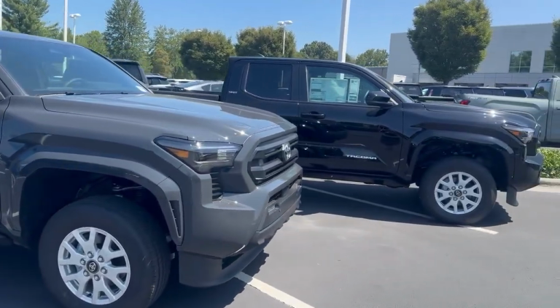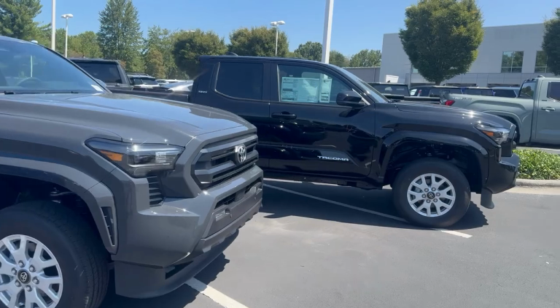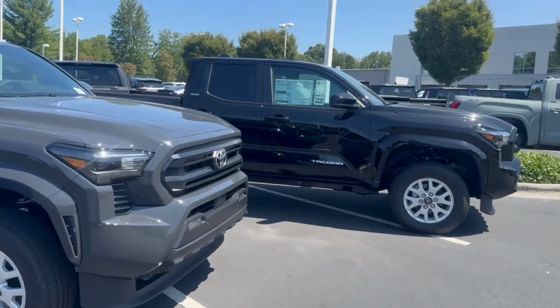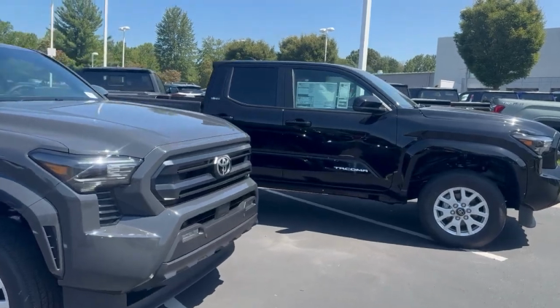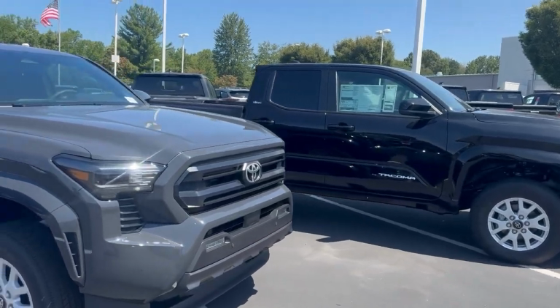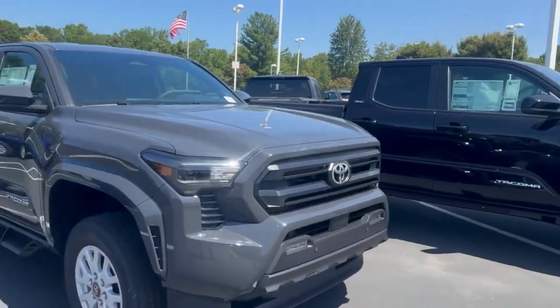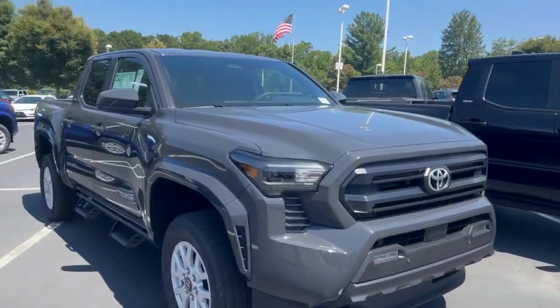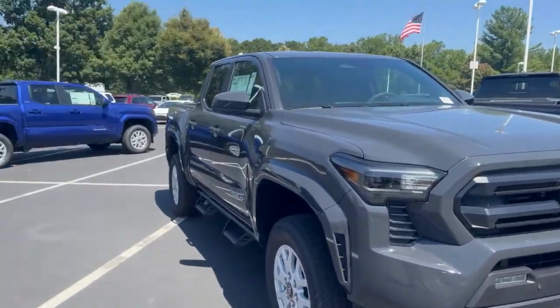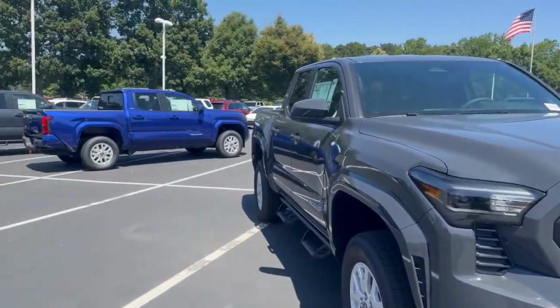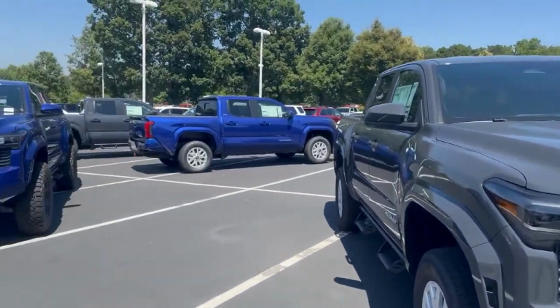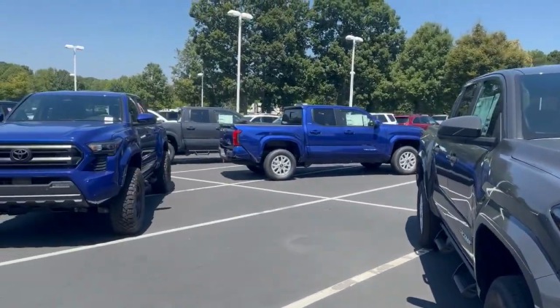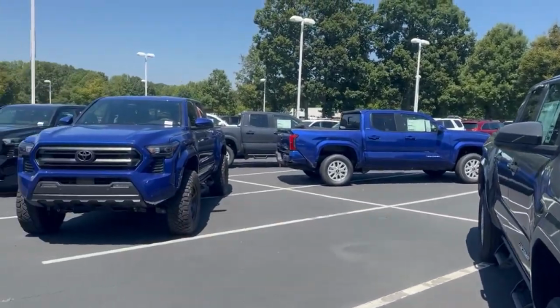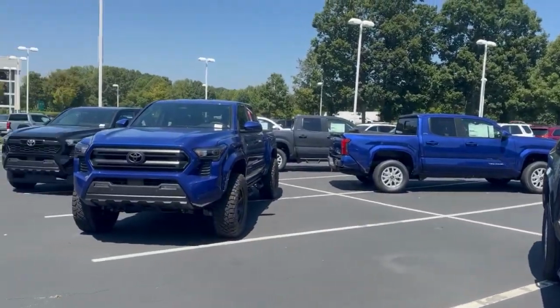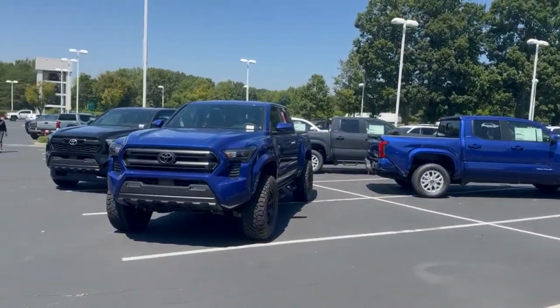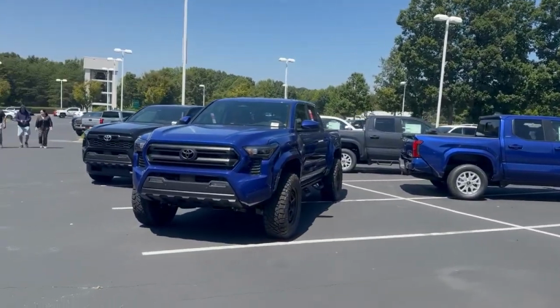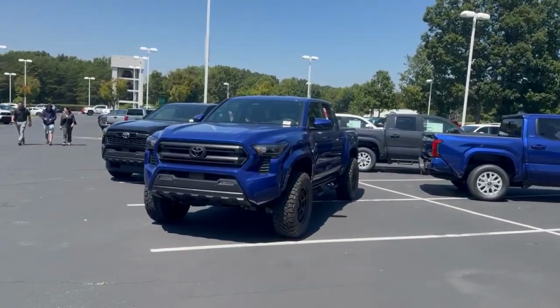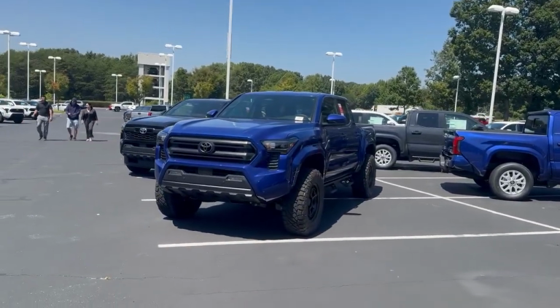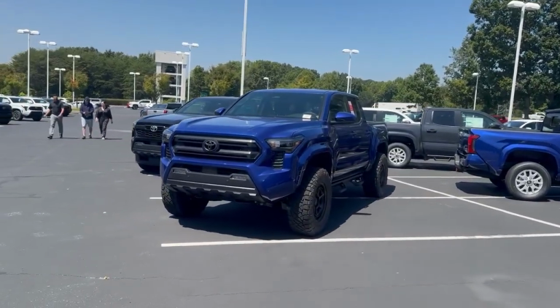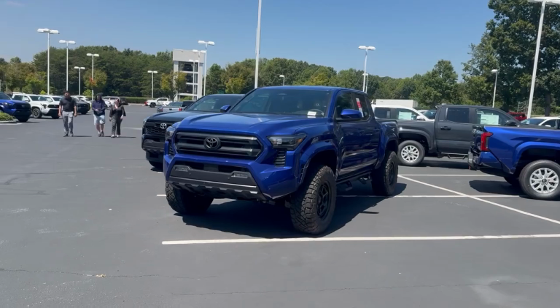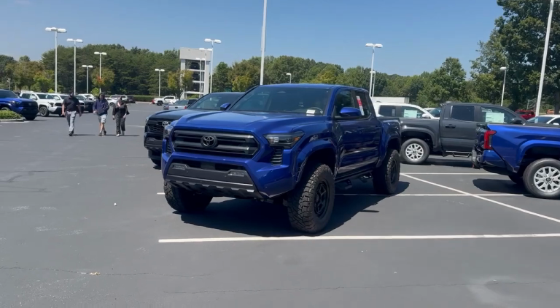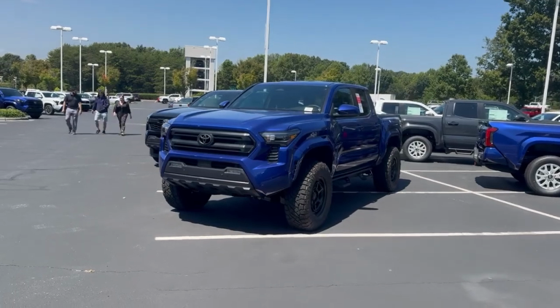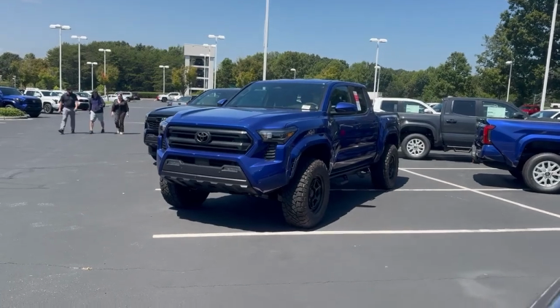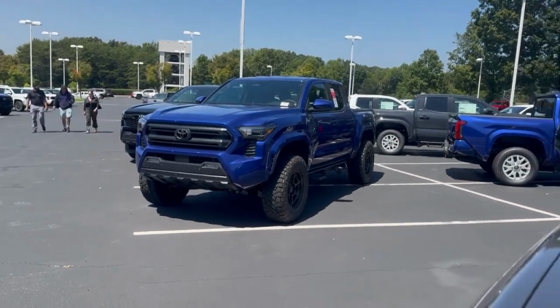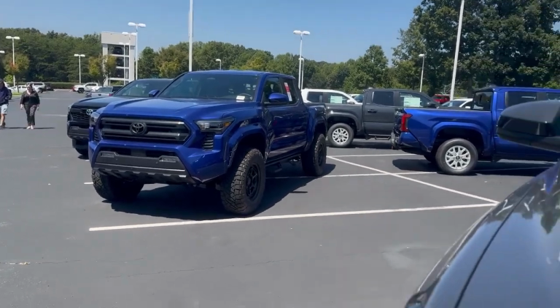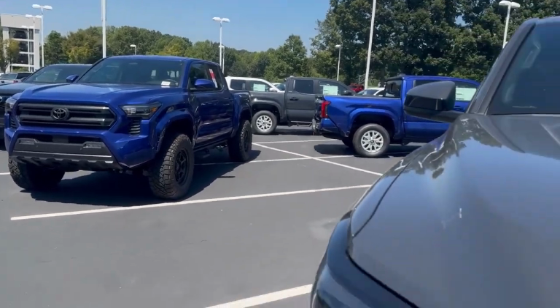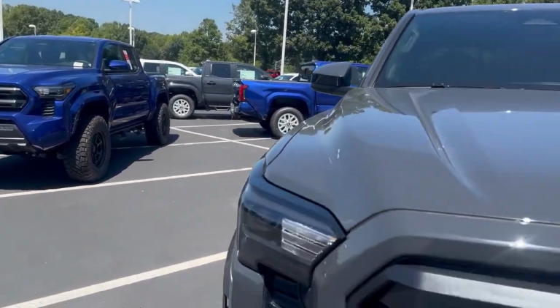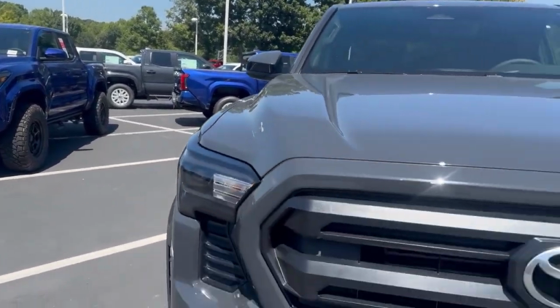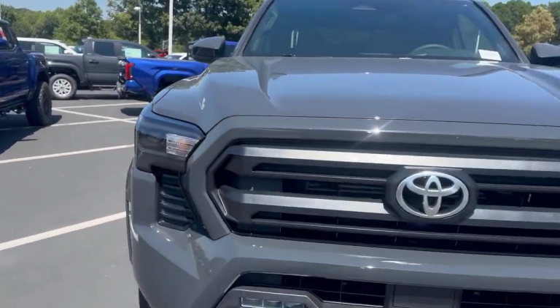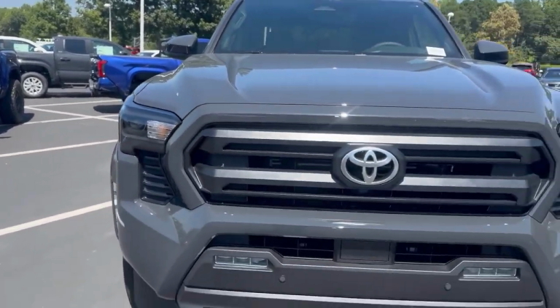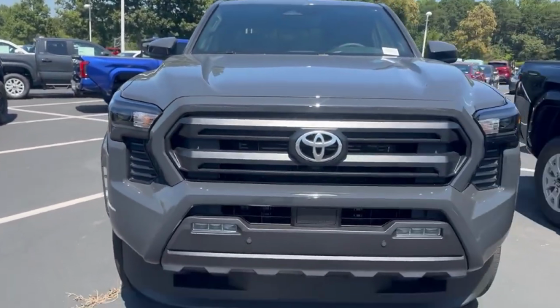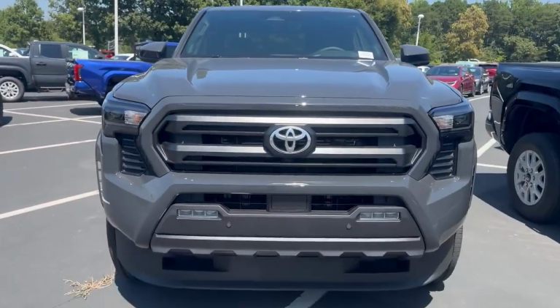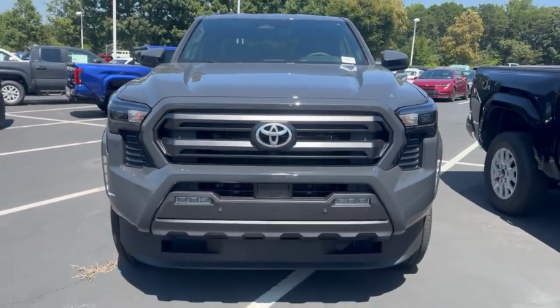Check us out at hickorytoyota.com or give us a call at 1-800-NEW-TOYOTA or 828-358-3913.